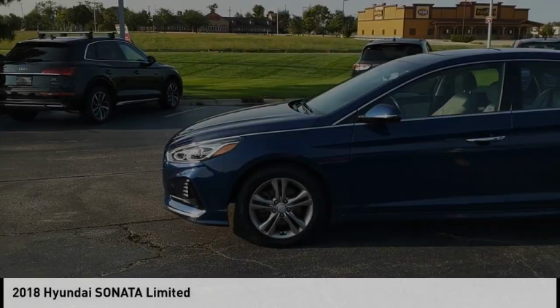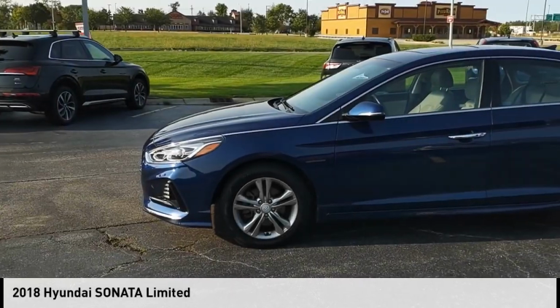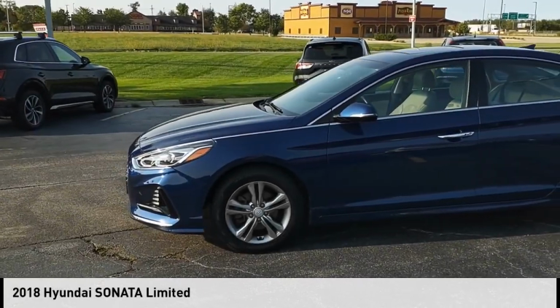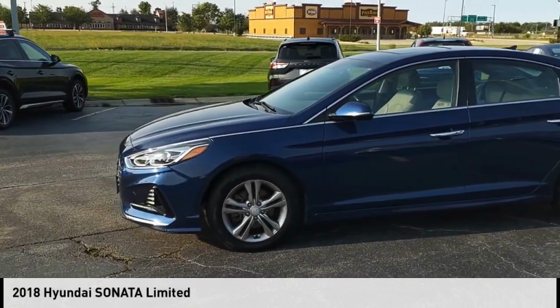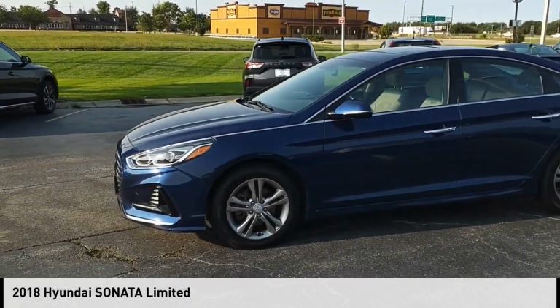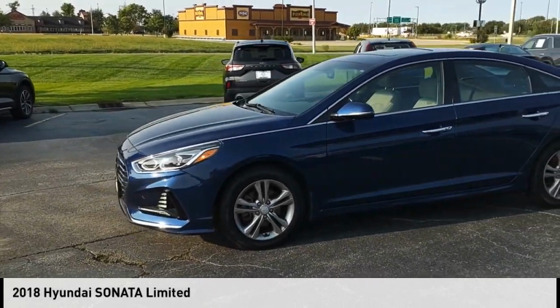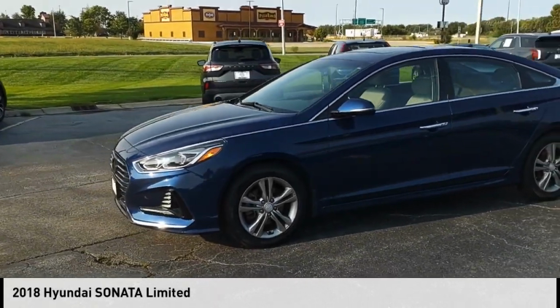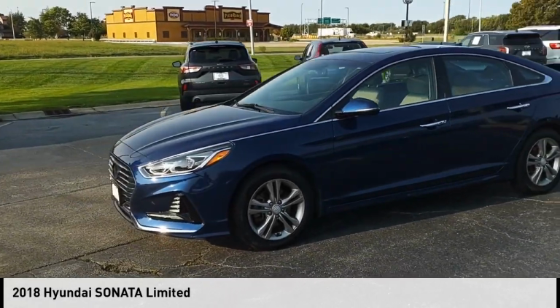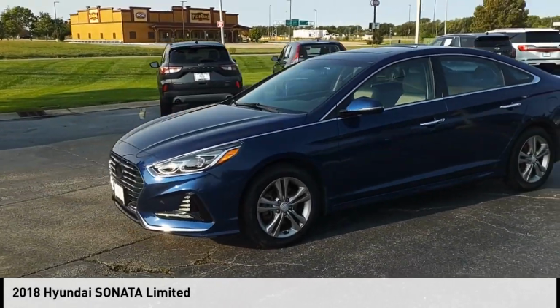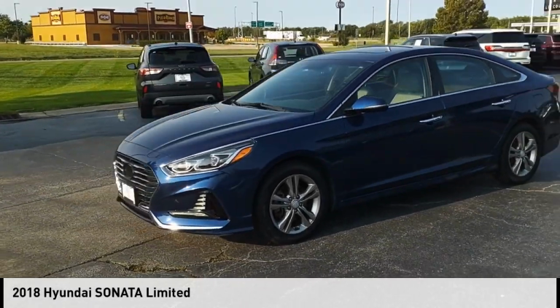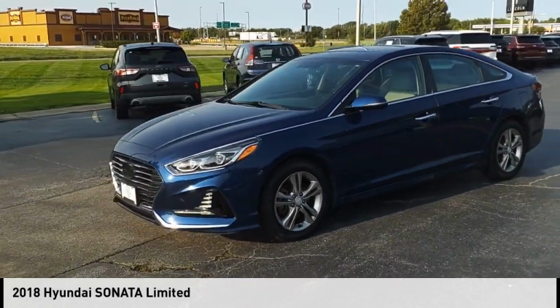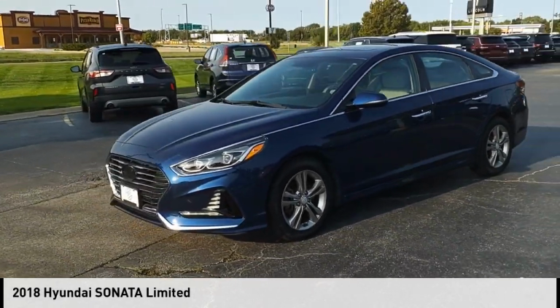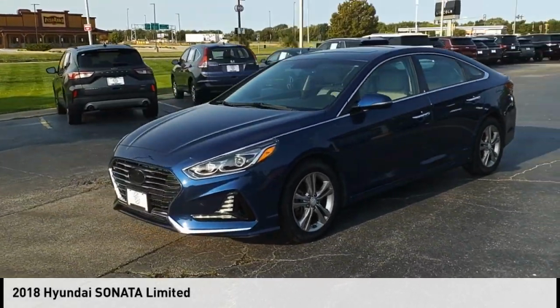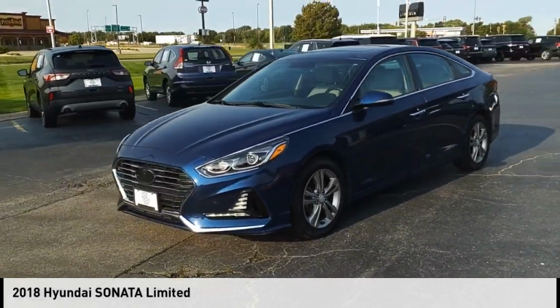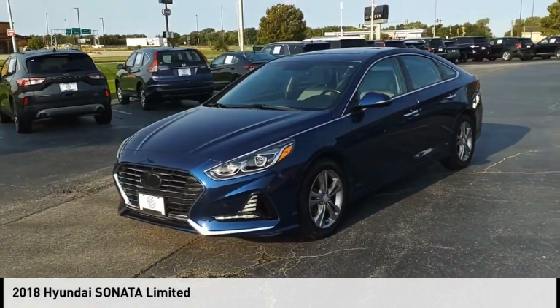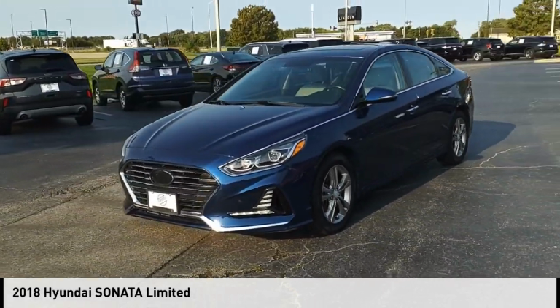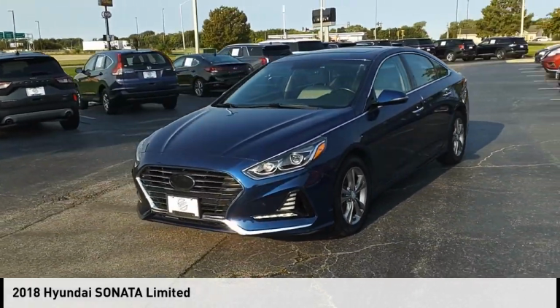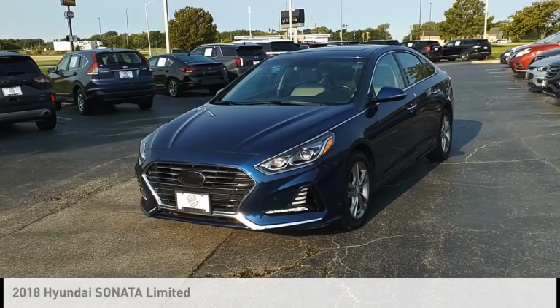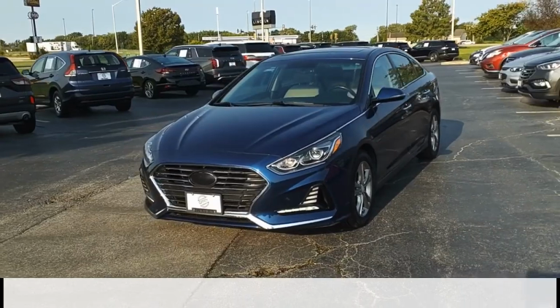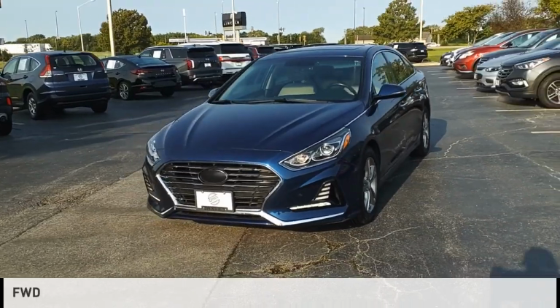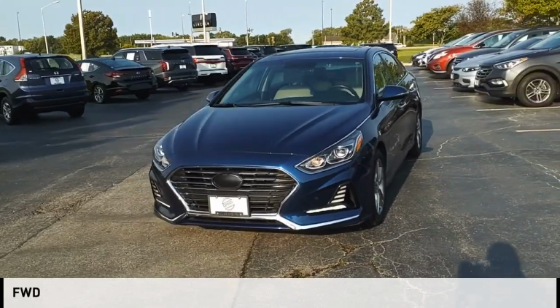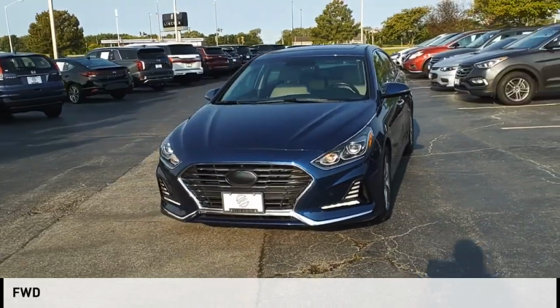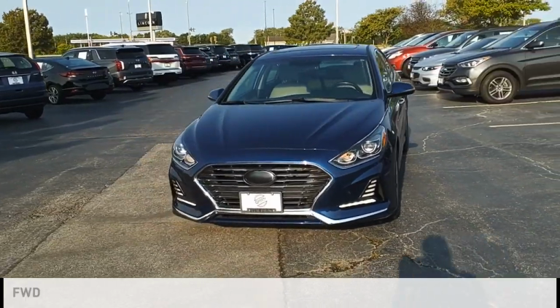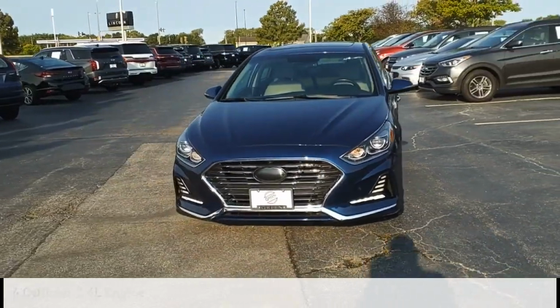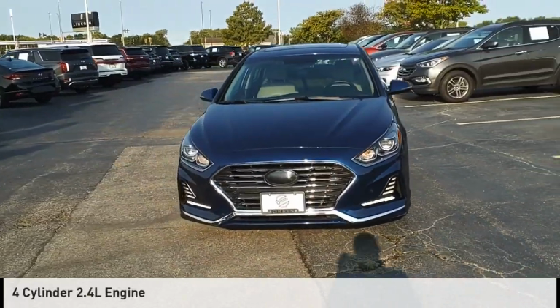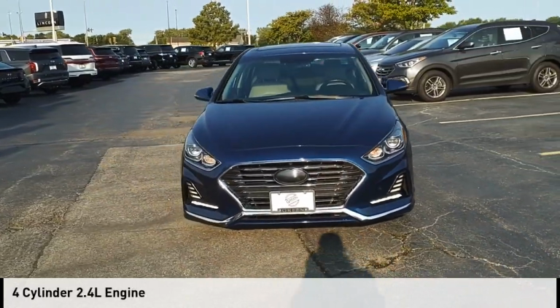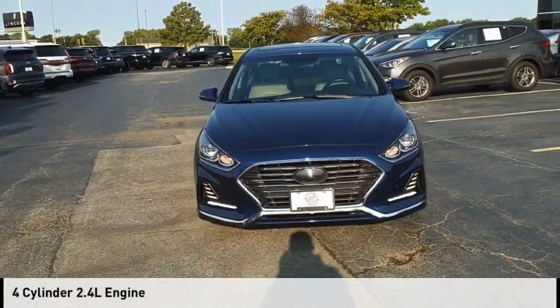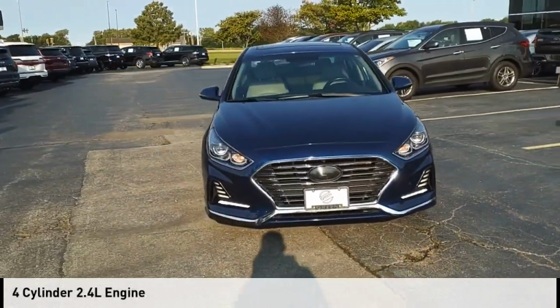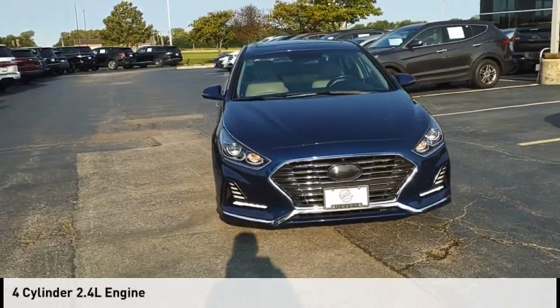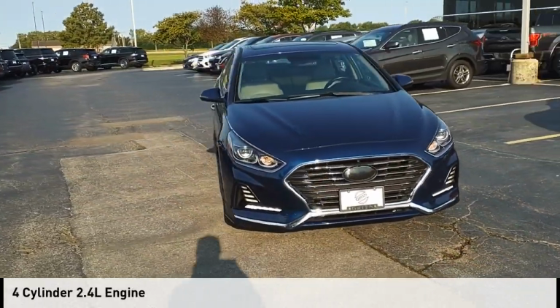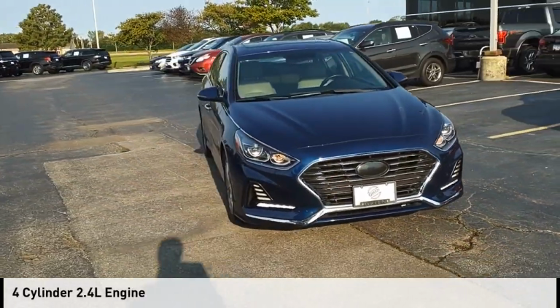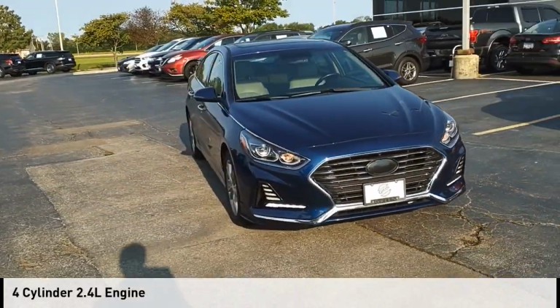Come test drive the 2018 Sonata. This vehicle is powered by a front-wheel drive, four-cylinder, 2.4-liter engine.